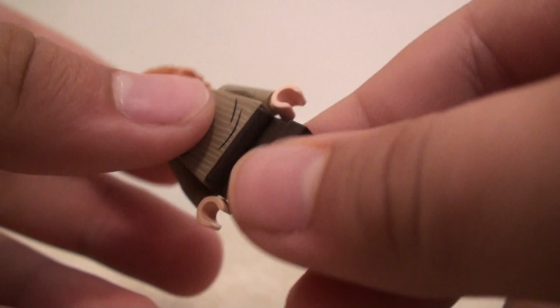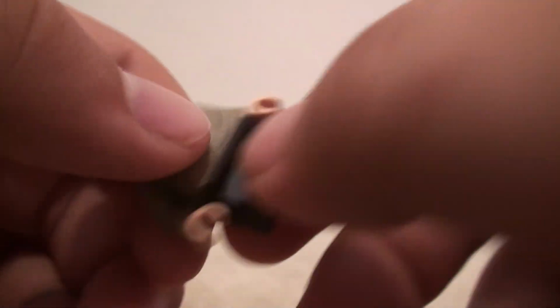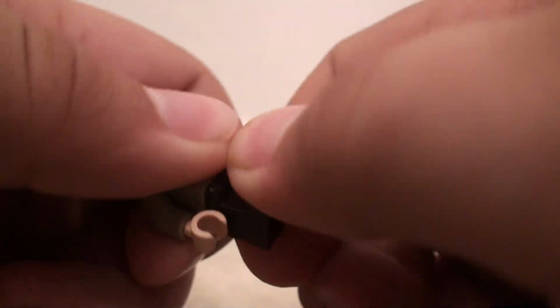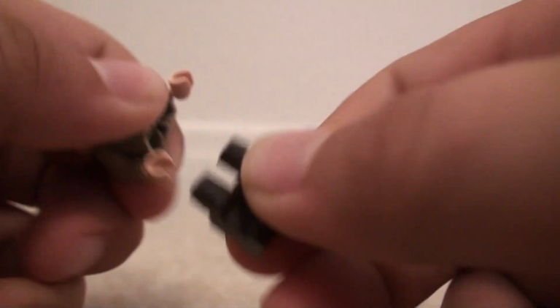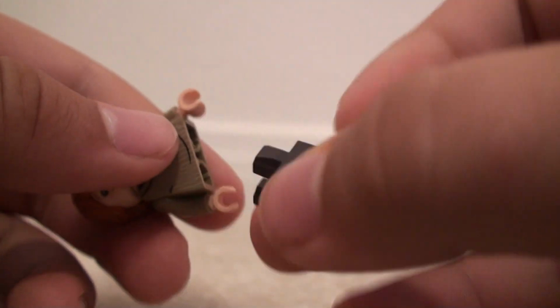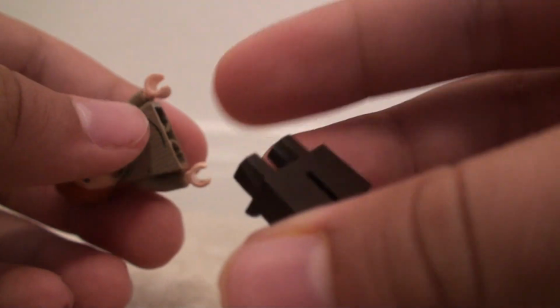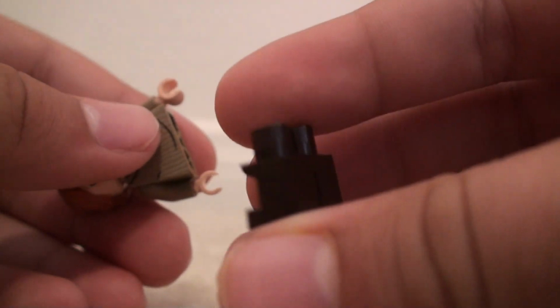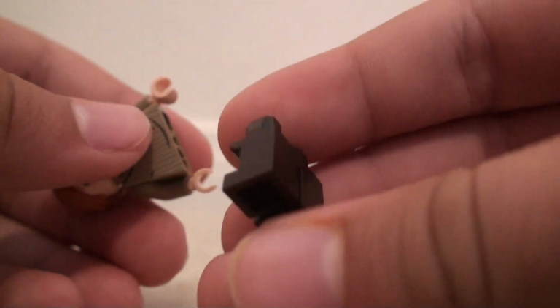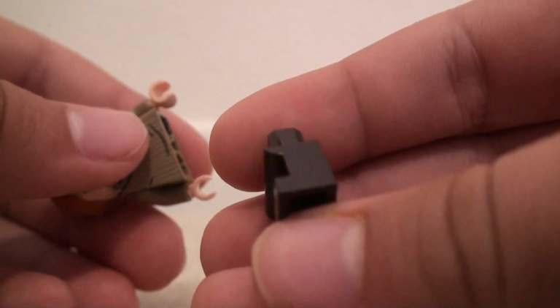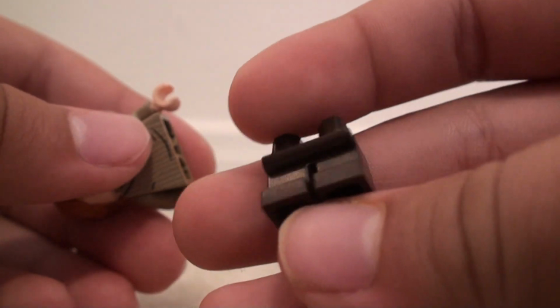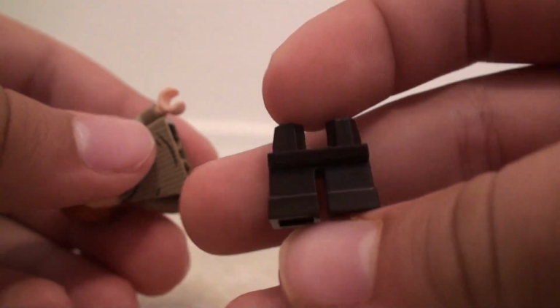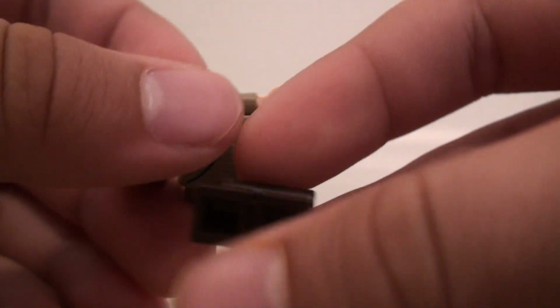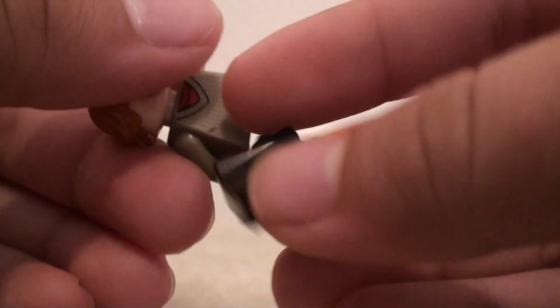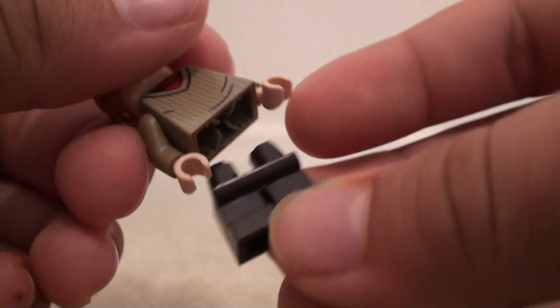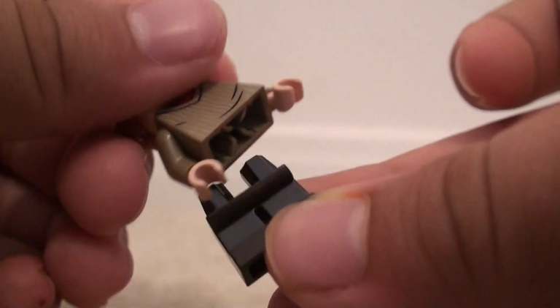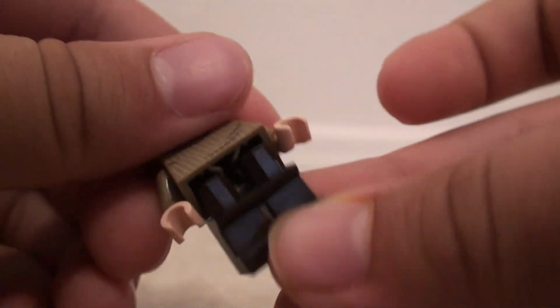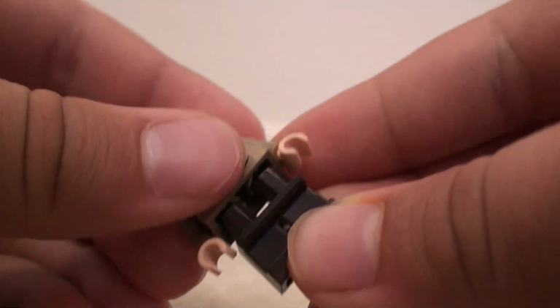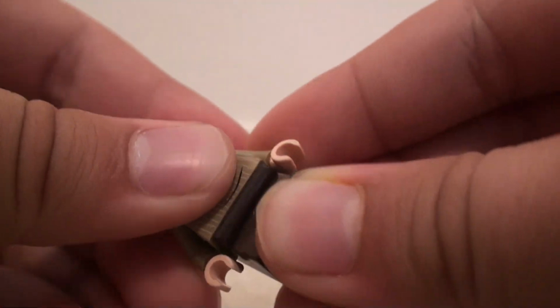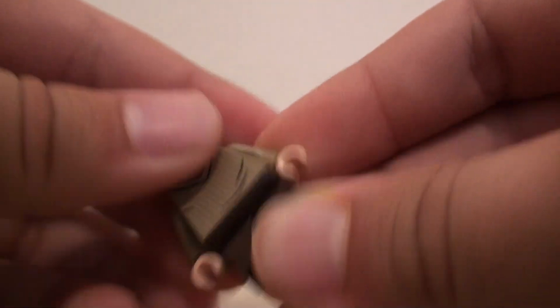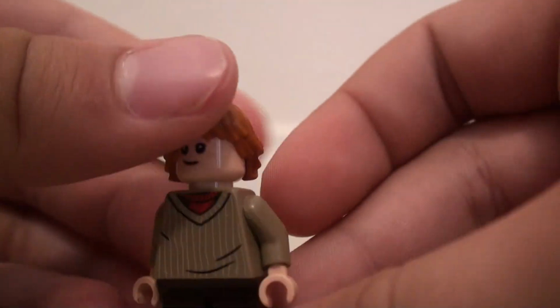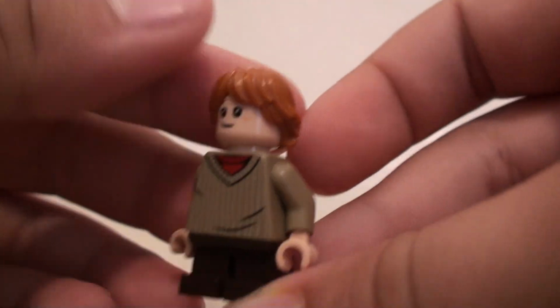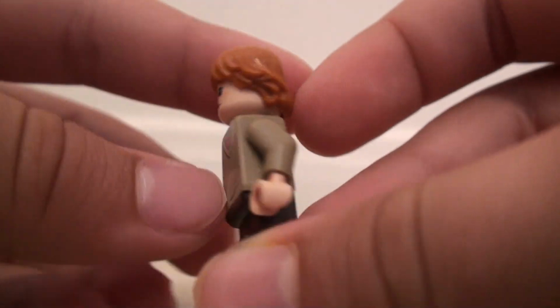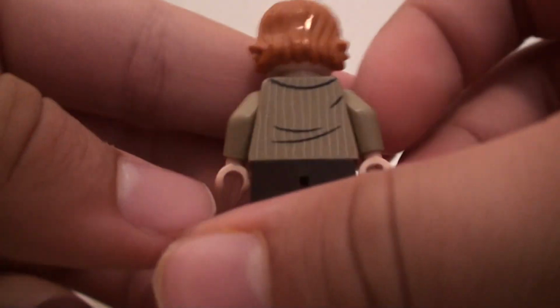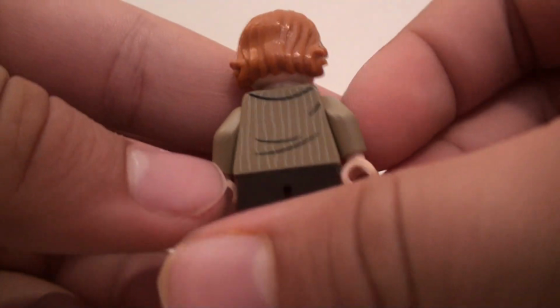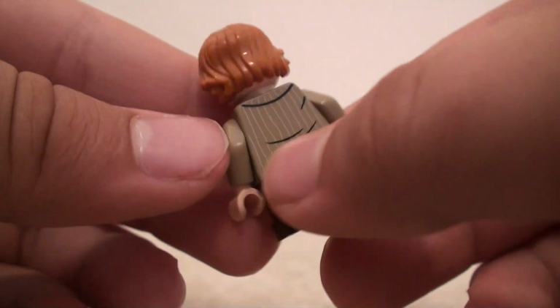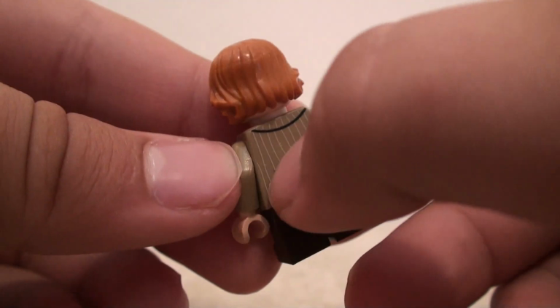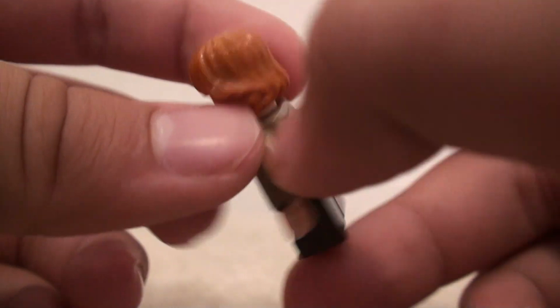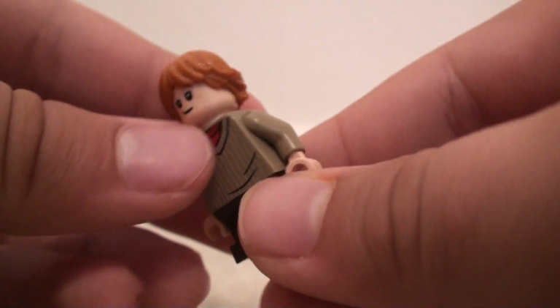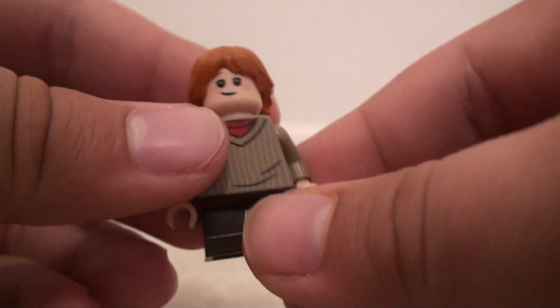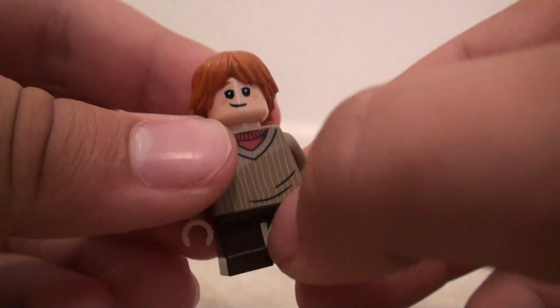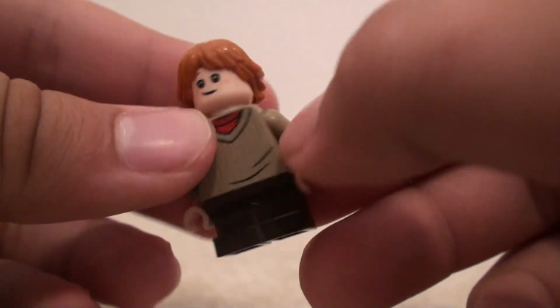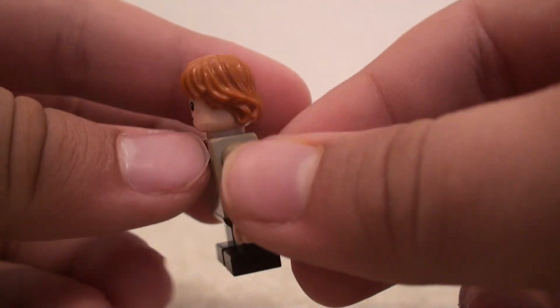And then for the legs, it's just some short, dark brown legs — I believe it's dark brown. So yeah, that's it for that — he's got some printing right there for the lines.